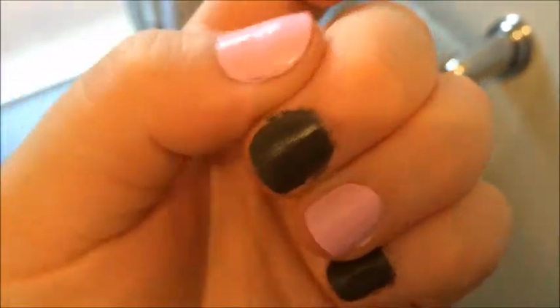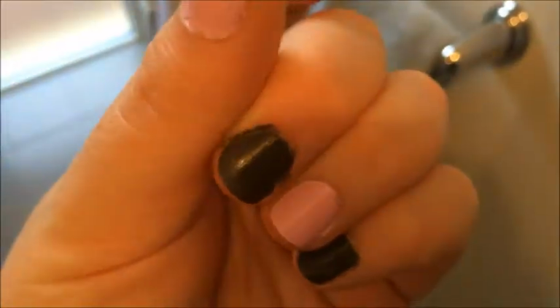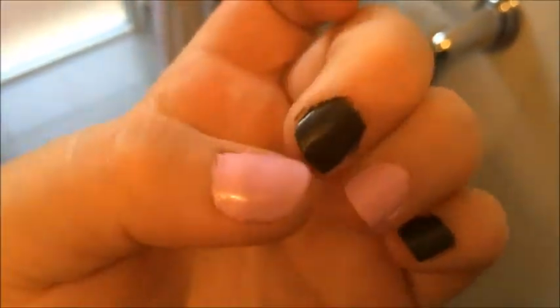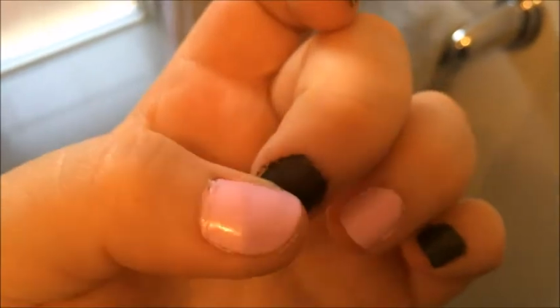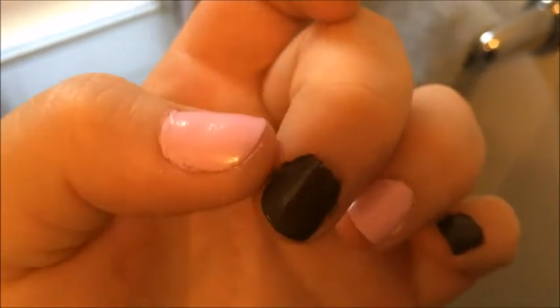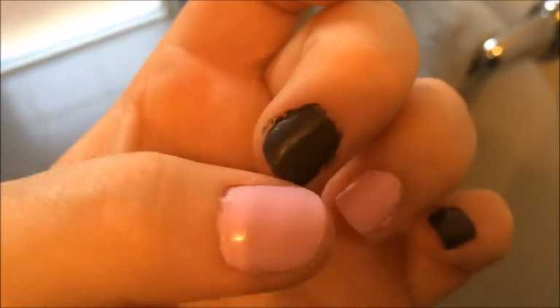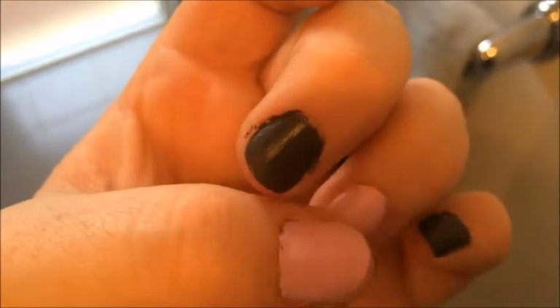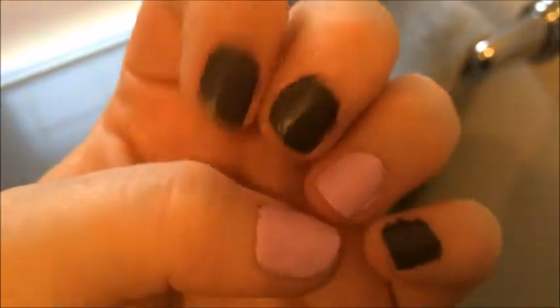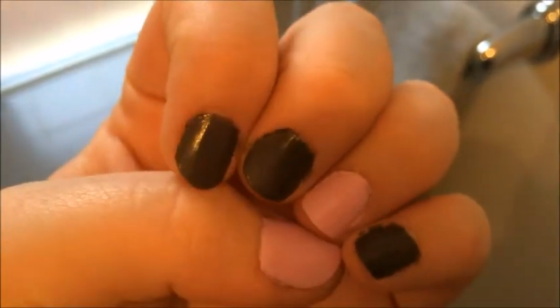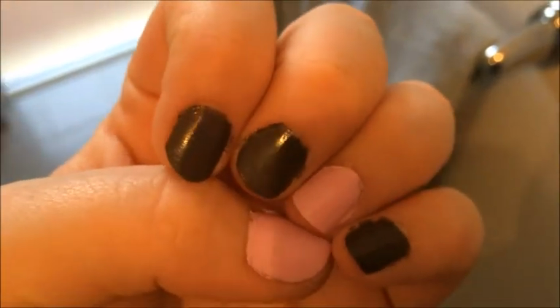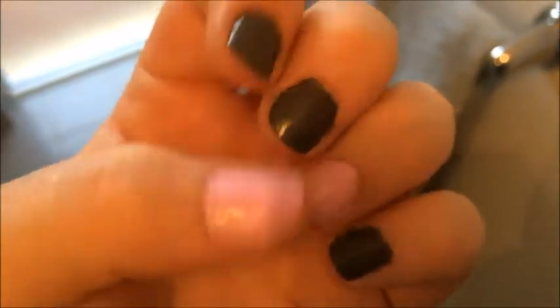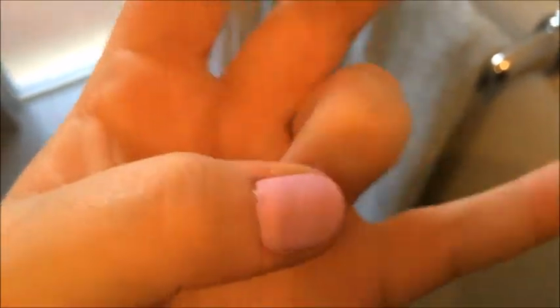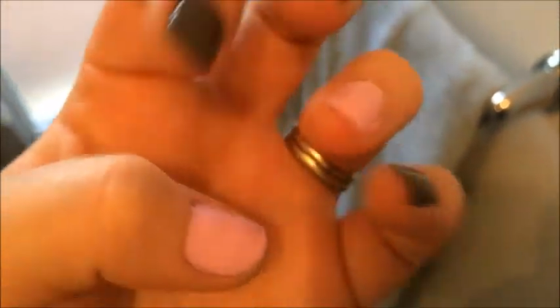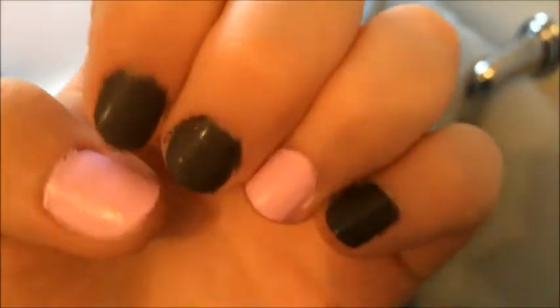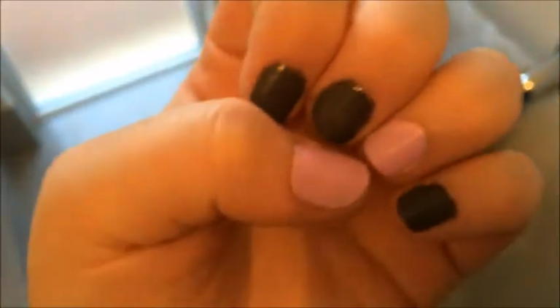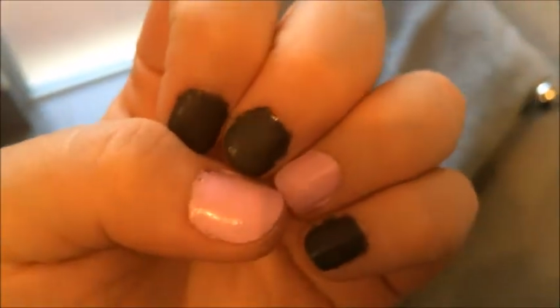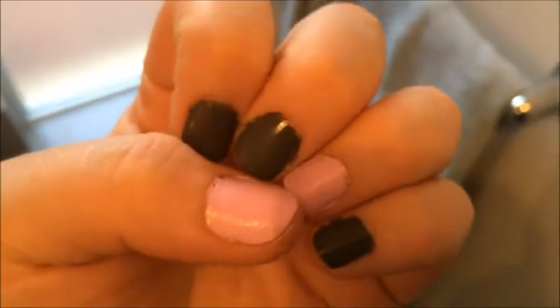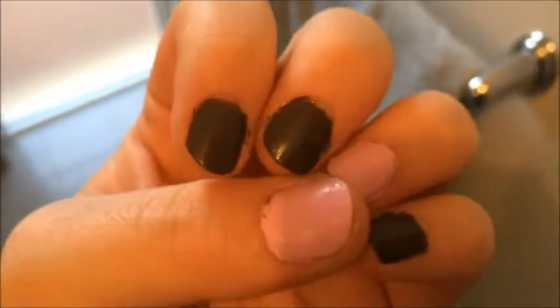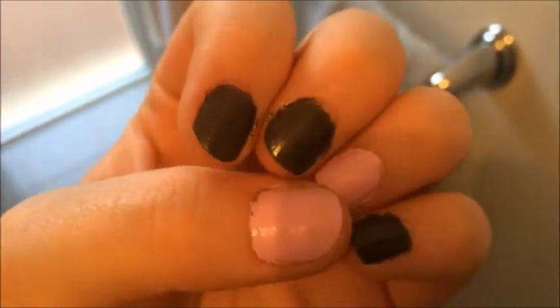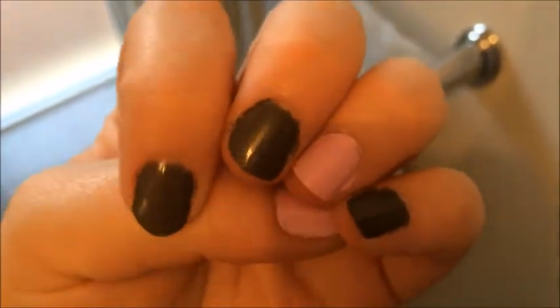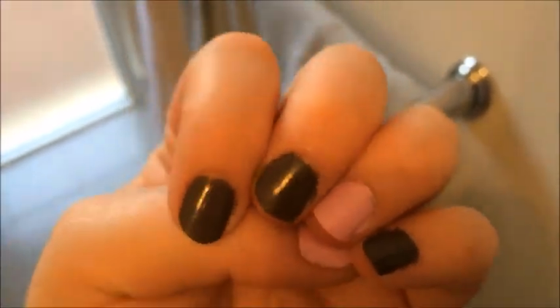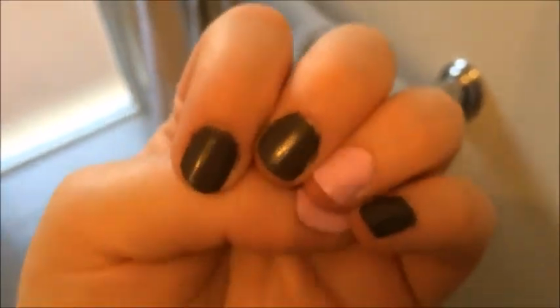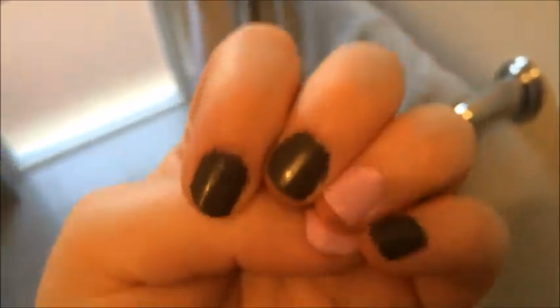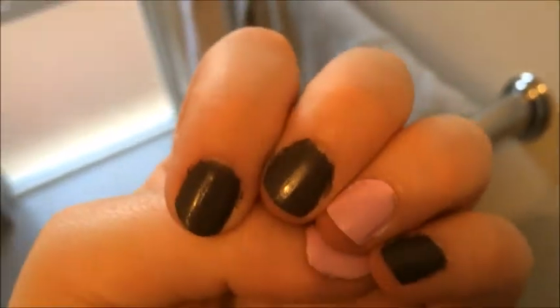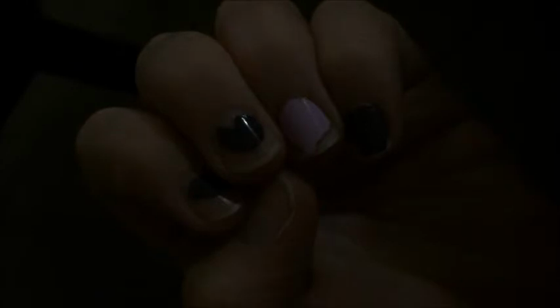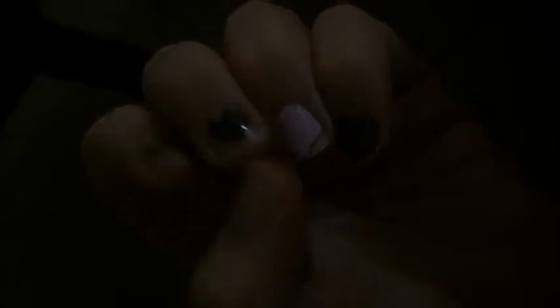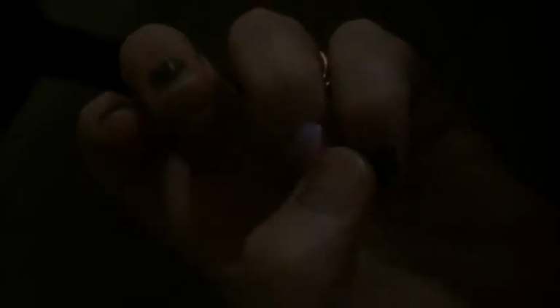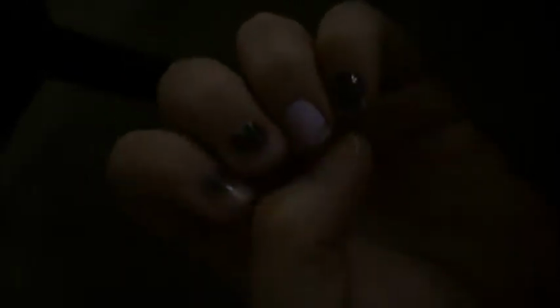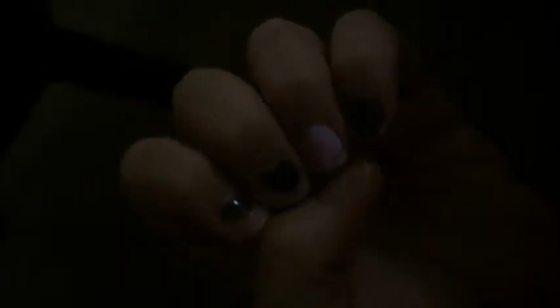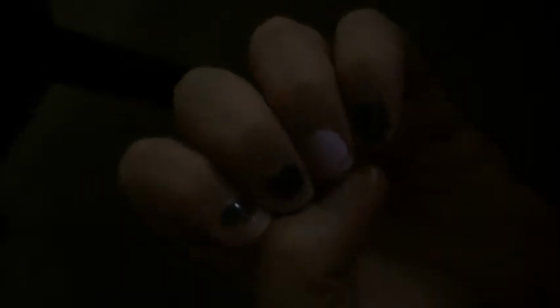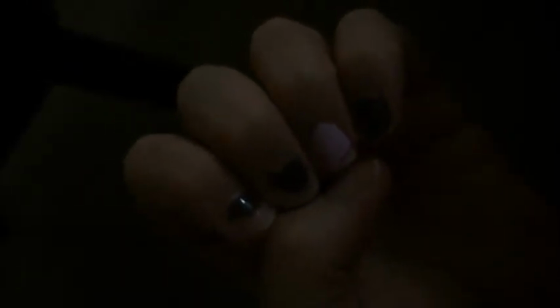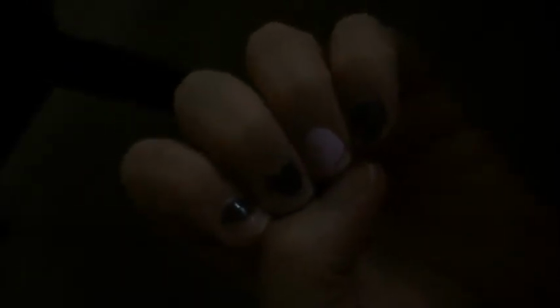I'm actually really loving this darker color. I will see you guys soon for a little review on how they are. Today is Monday morning, so let's see what they look like the rest of the week.